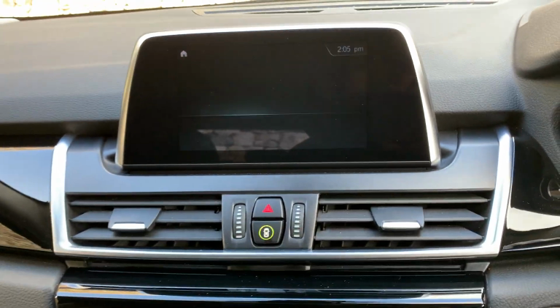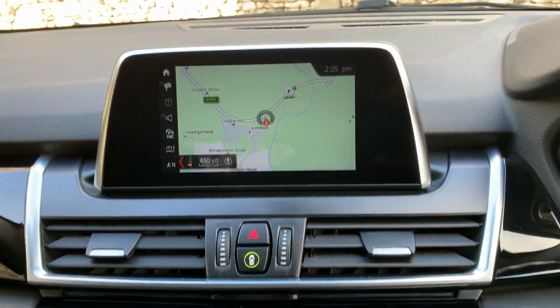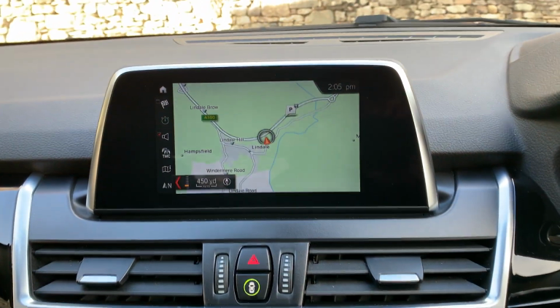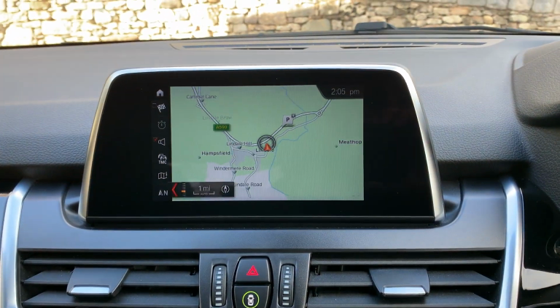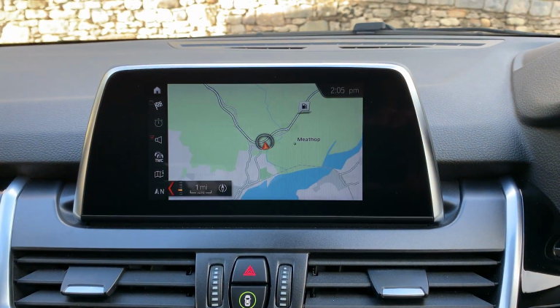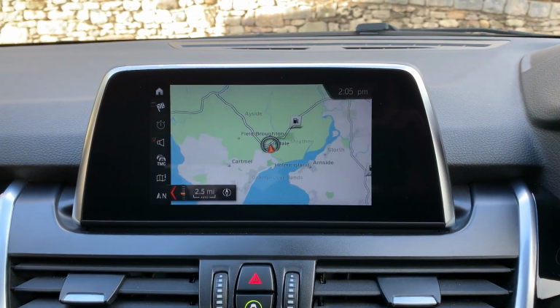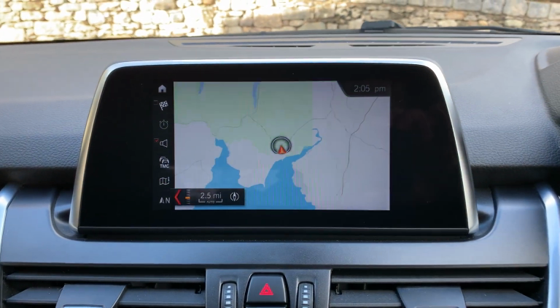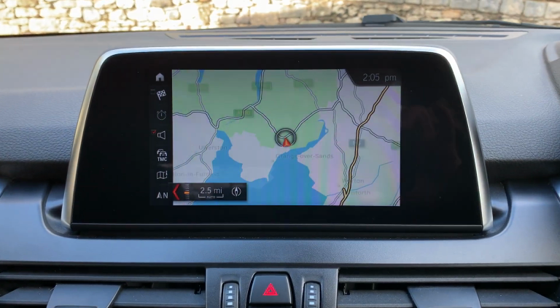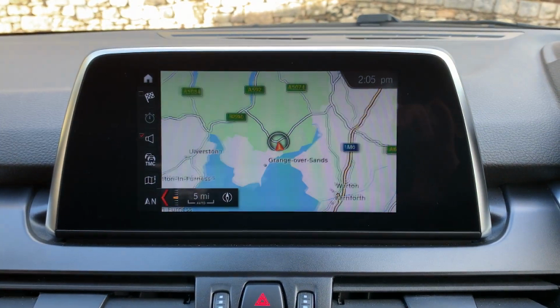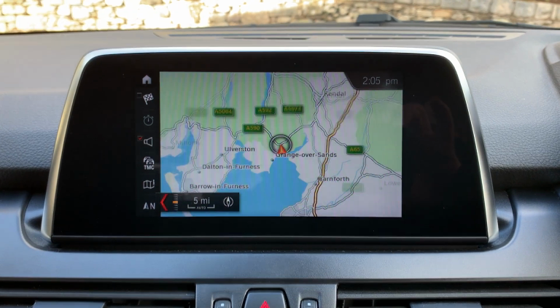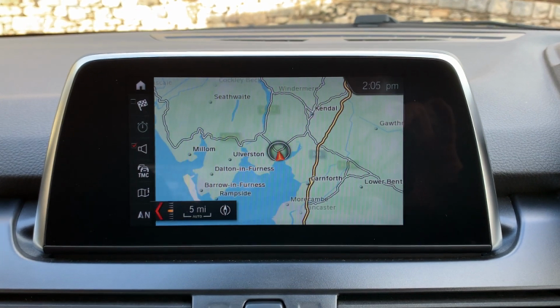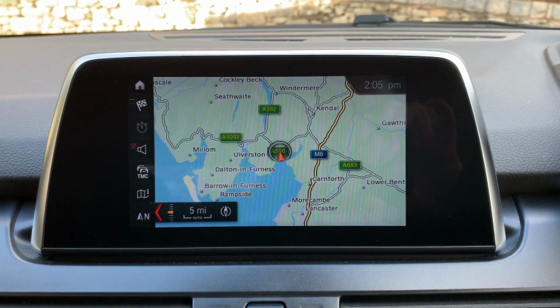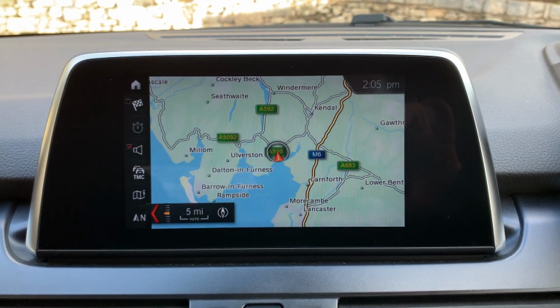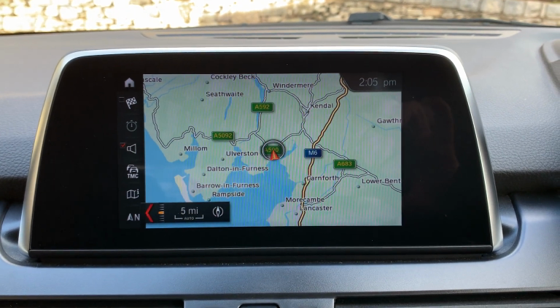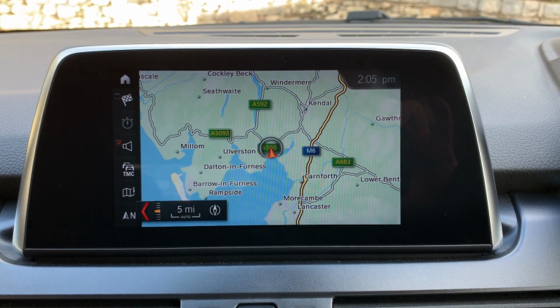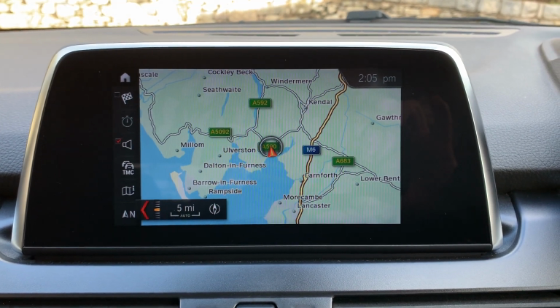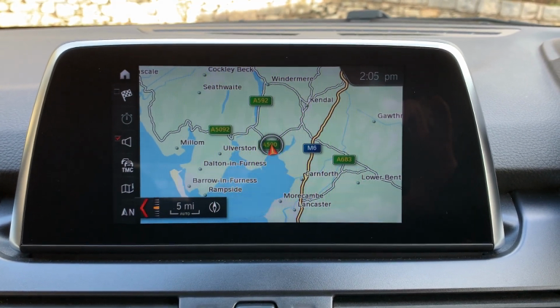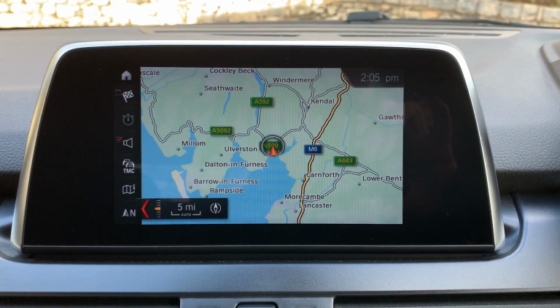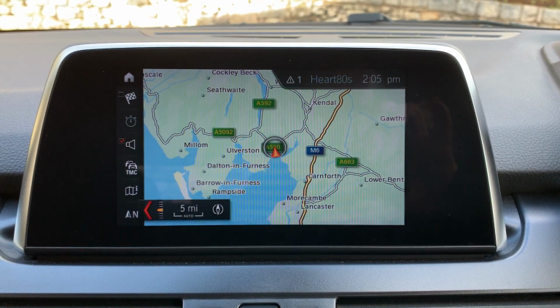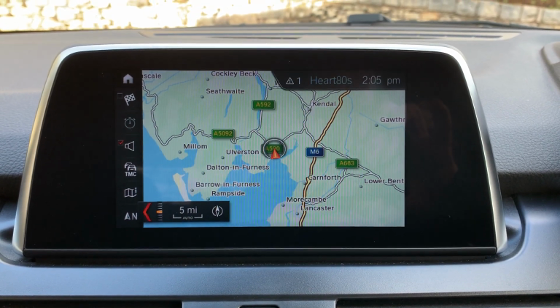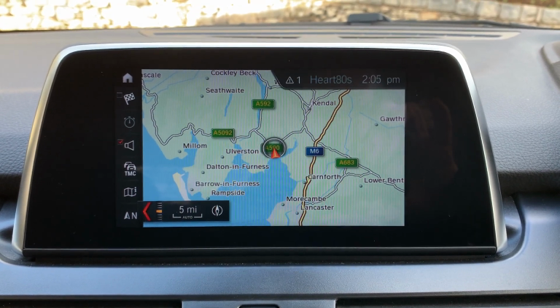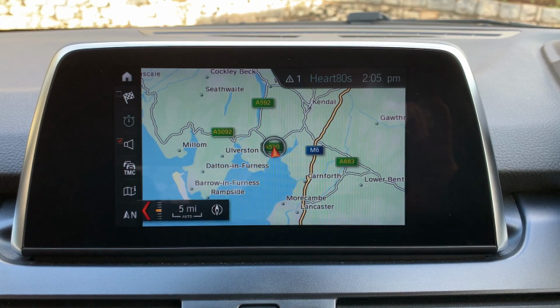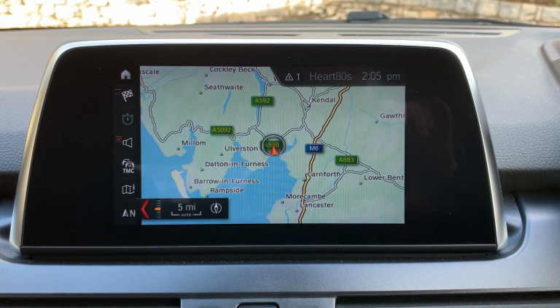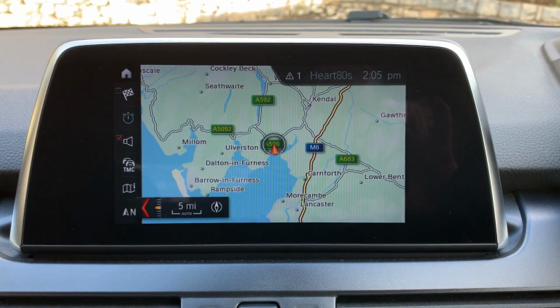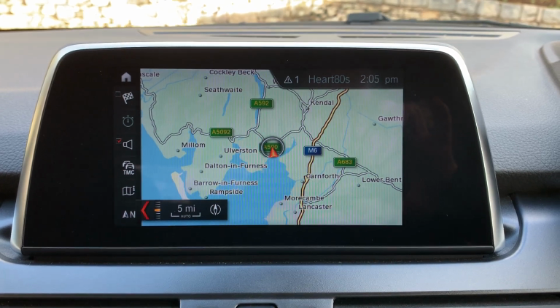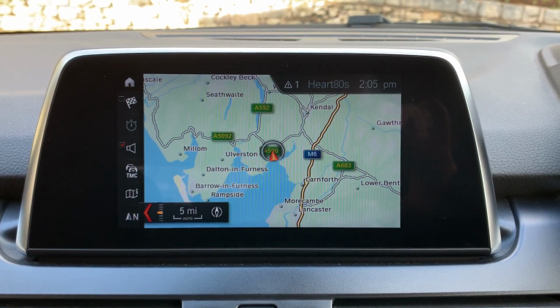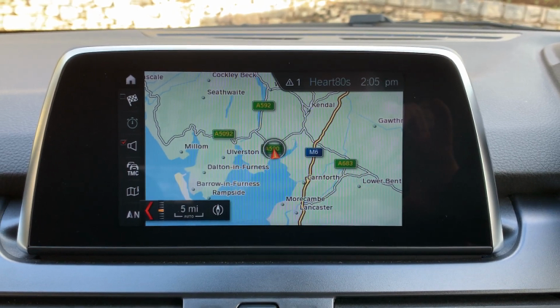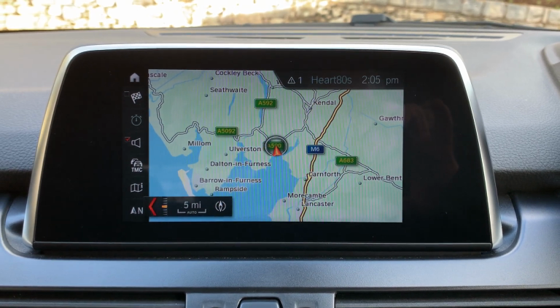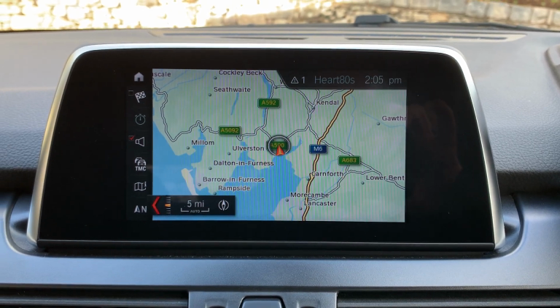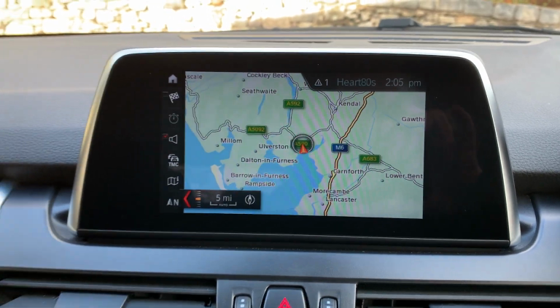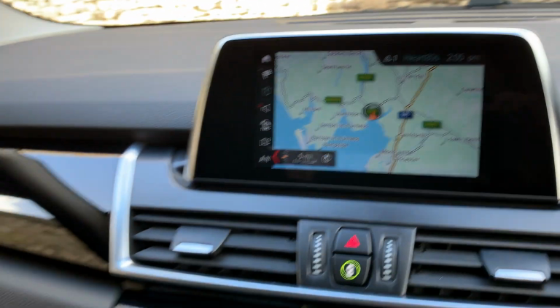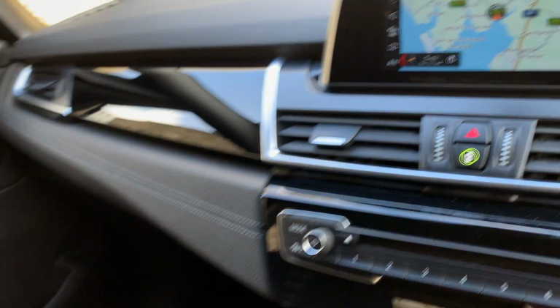If I go into map and zoom out you can see where we're located. We're located just at the southern end of the Lake District, about 10 minutes off junction 36 of the M6 — a beautiful part of the world, so if you're passing feel free to call in.